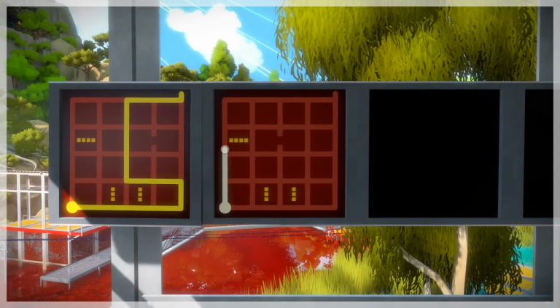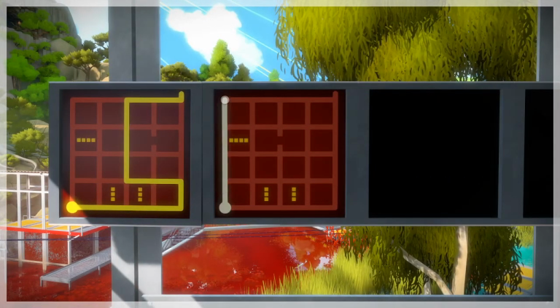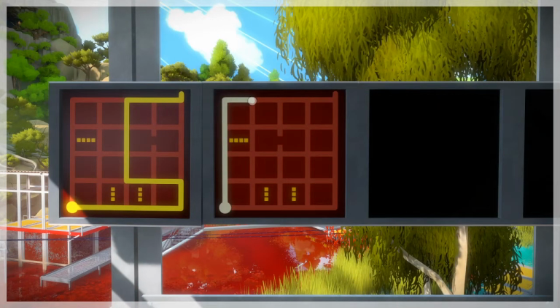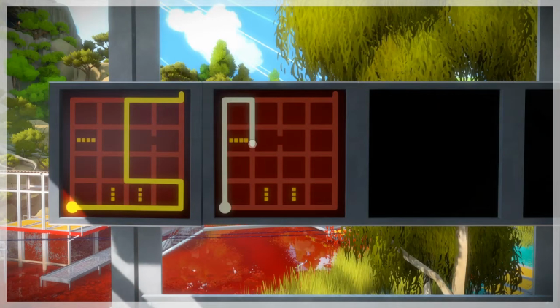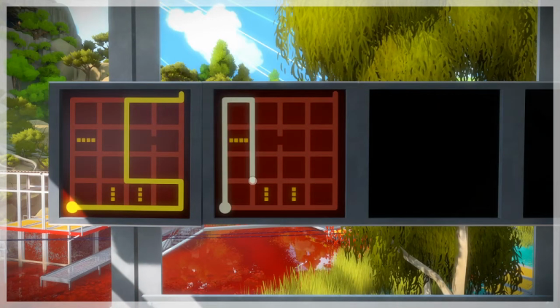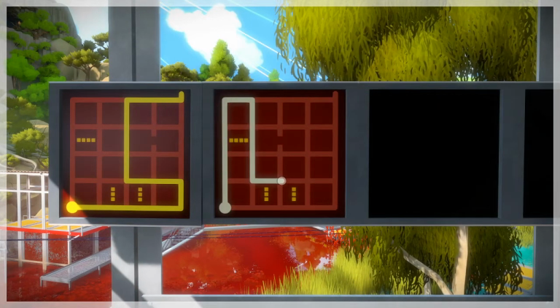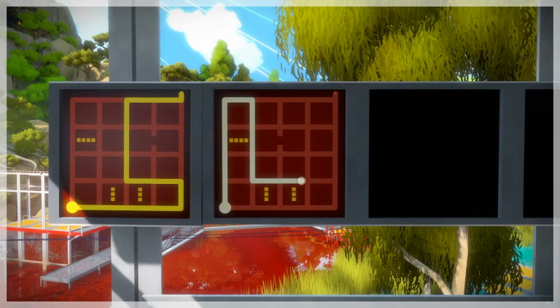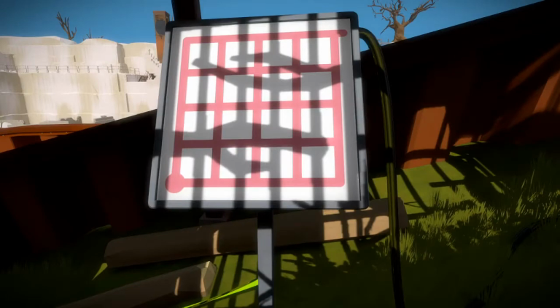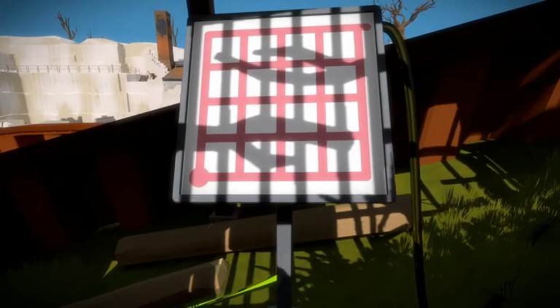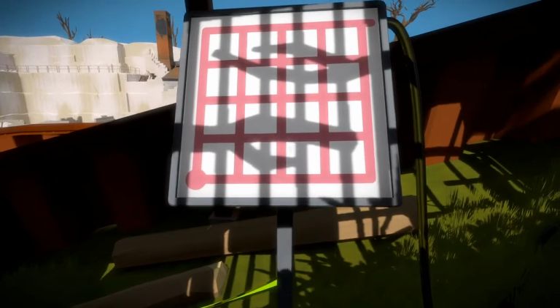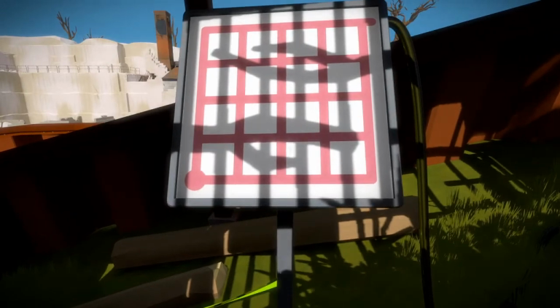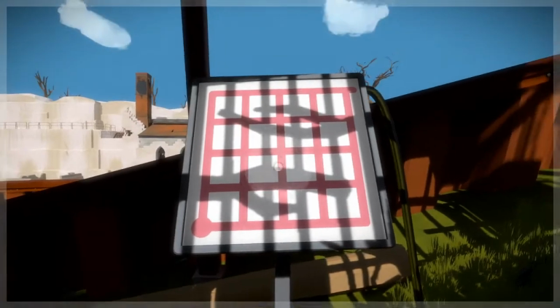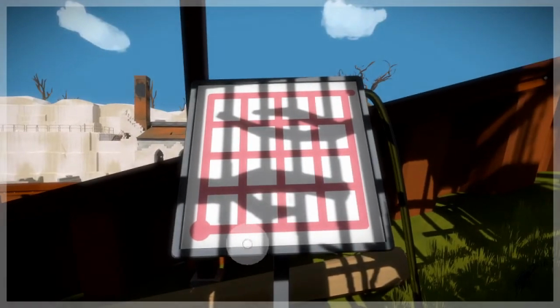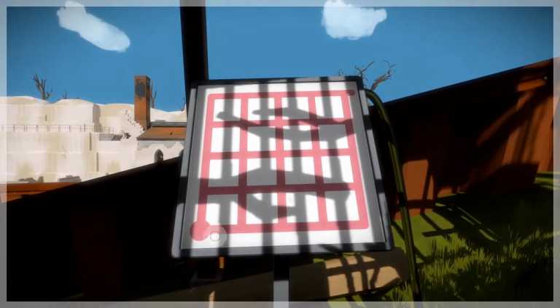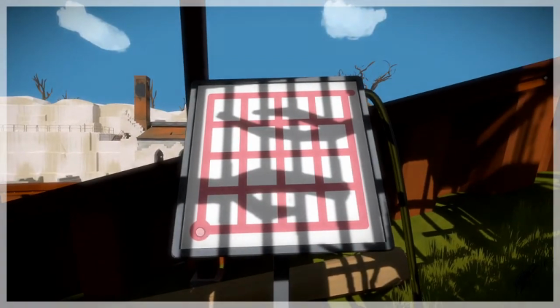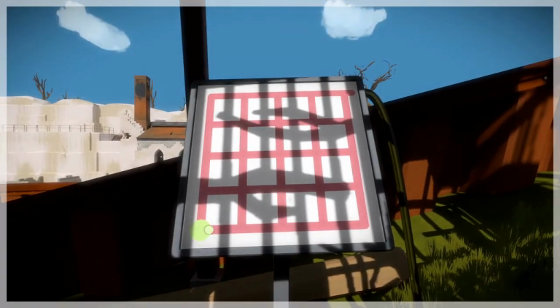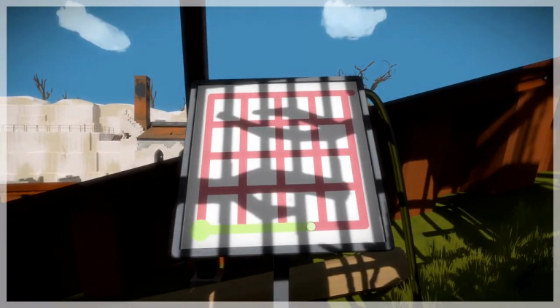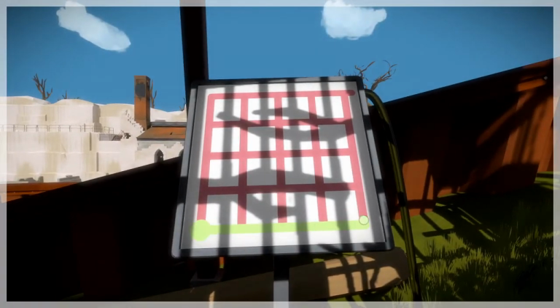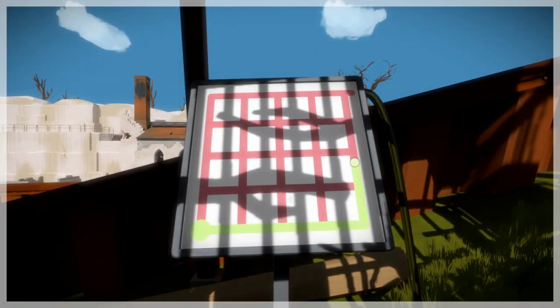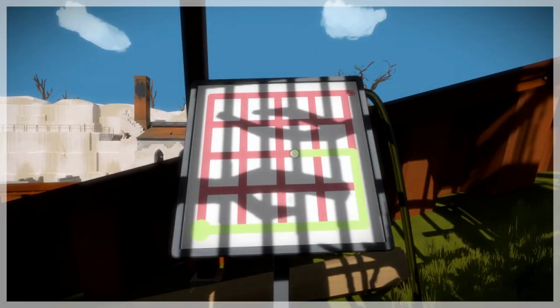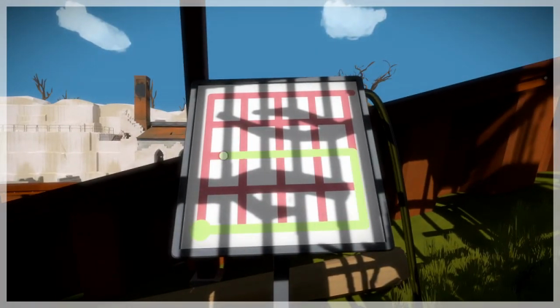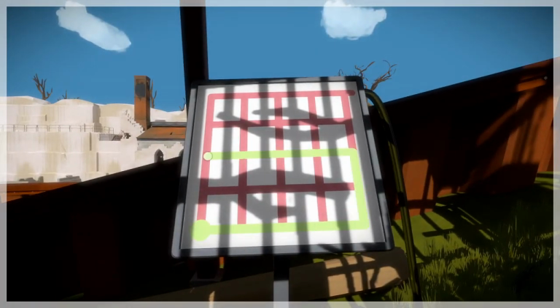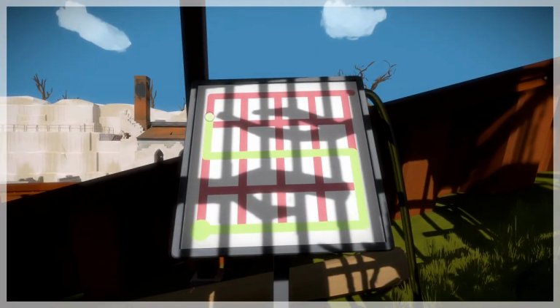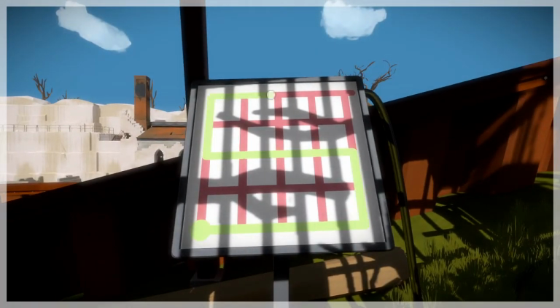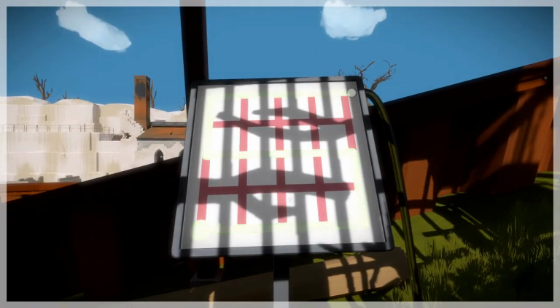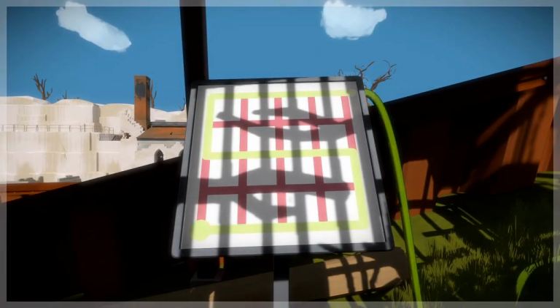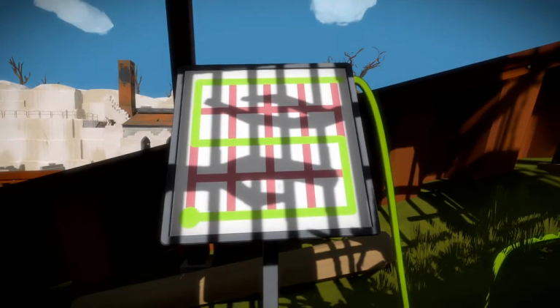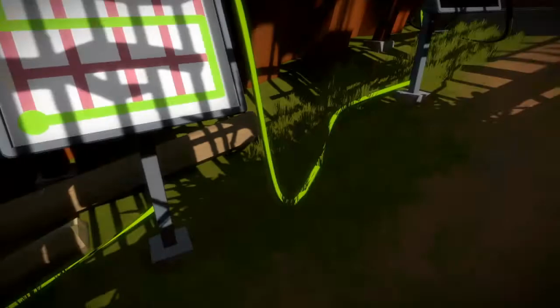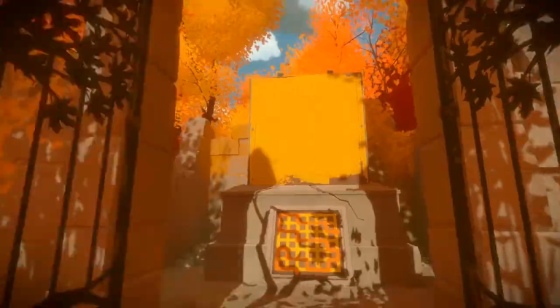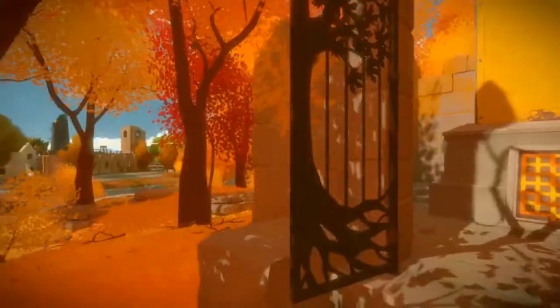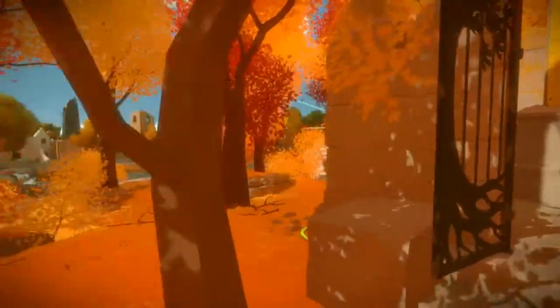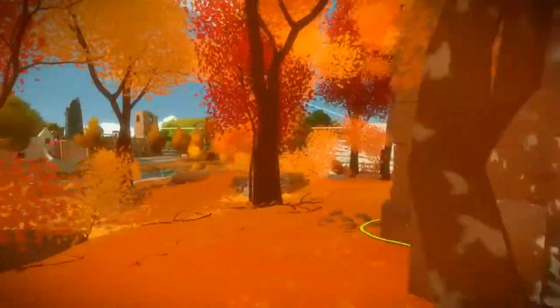There are also times when you need to use the environment to solve the grid puzzles. You'll have to use tree branches and shadows as stencils for whatever lines you draw.